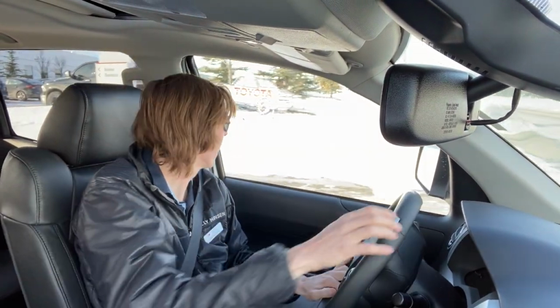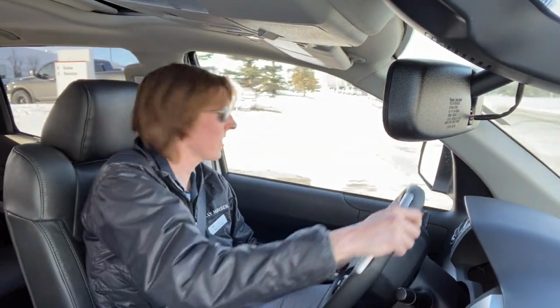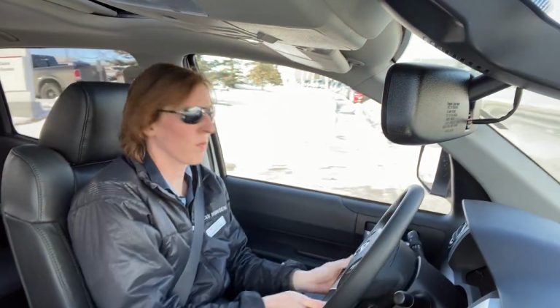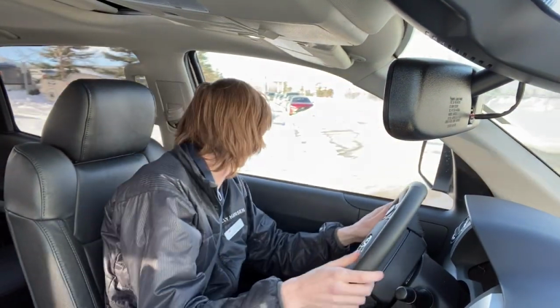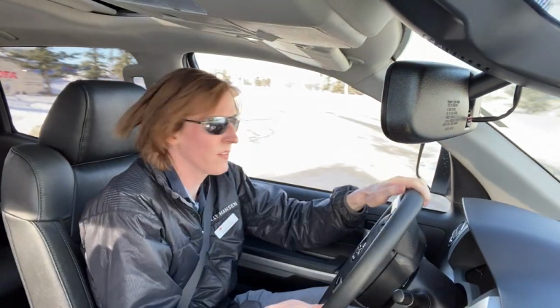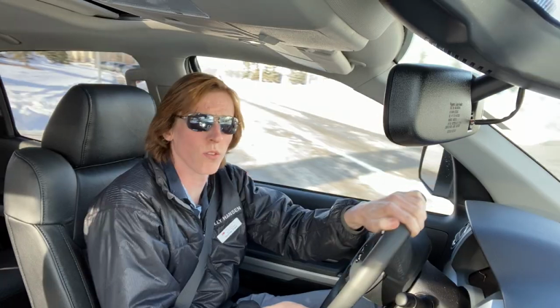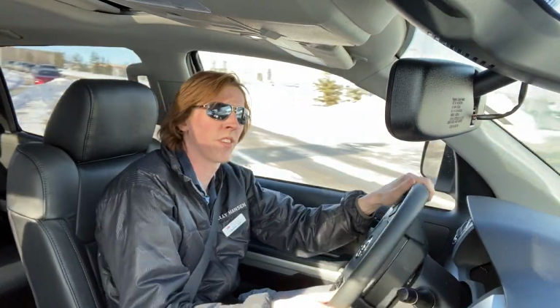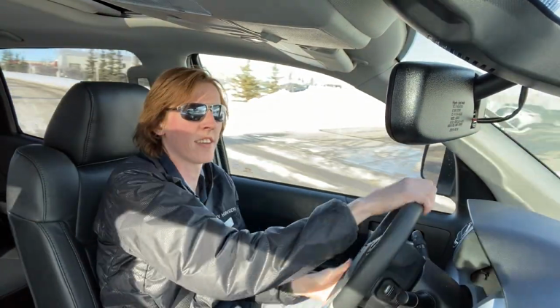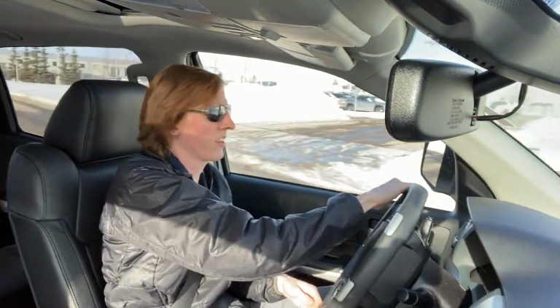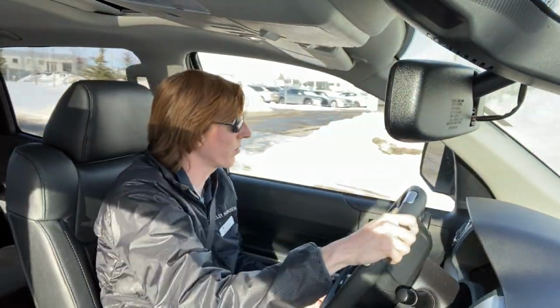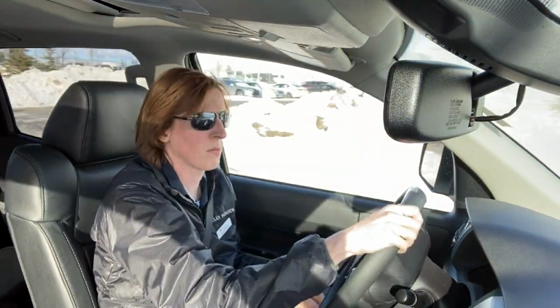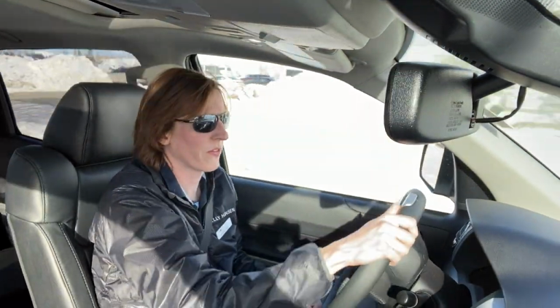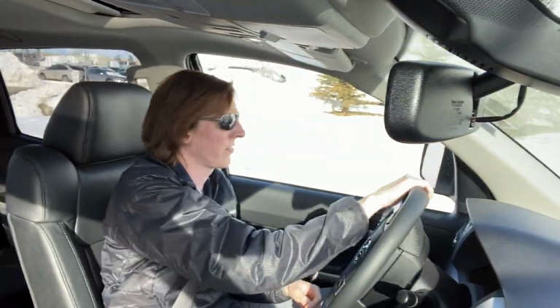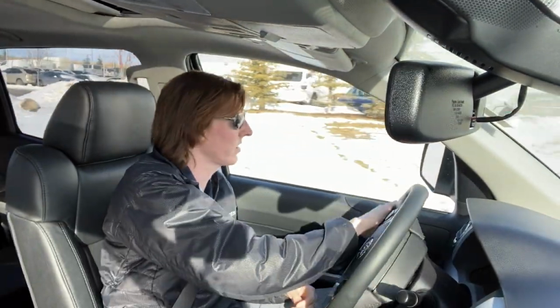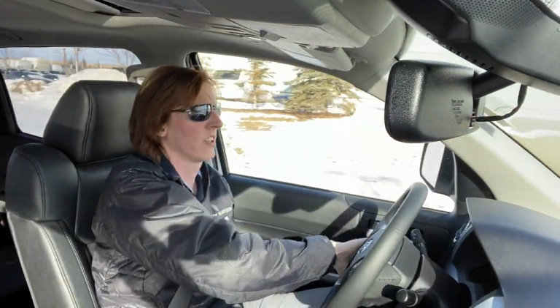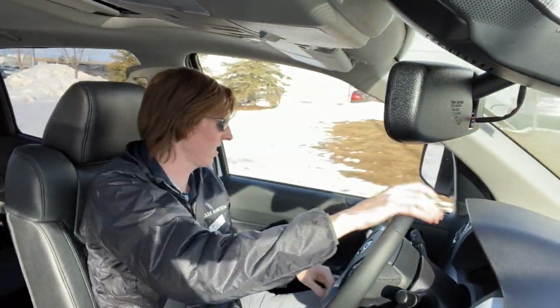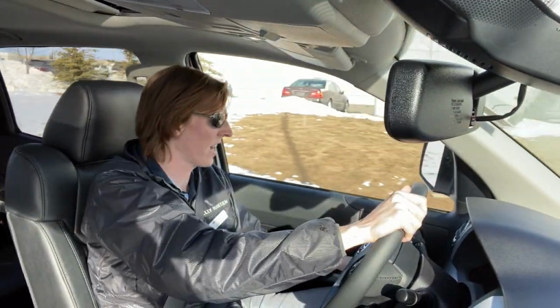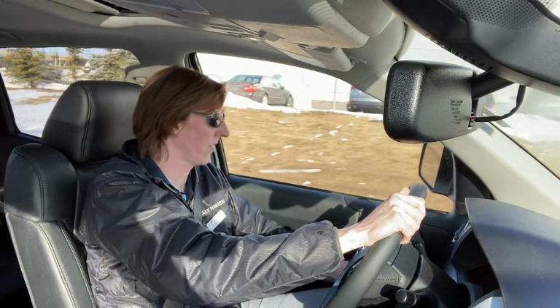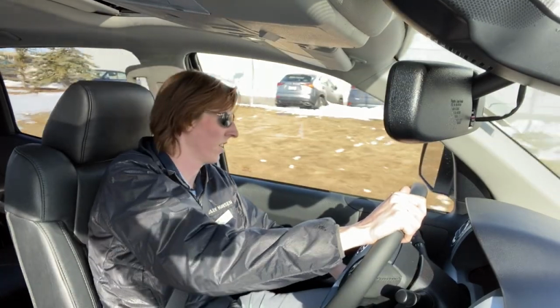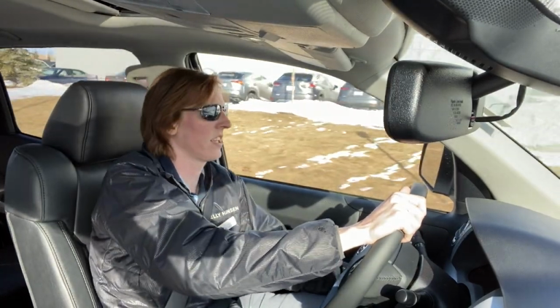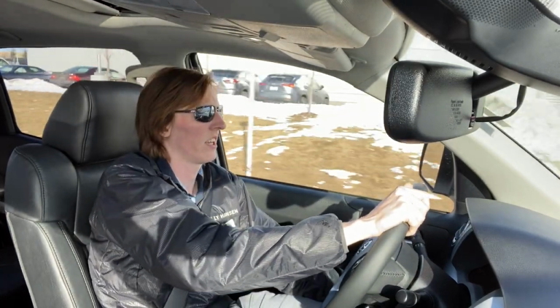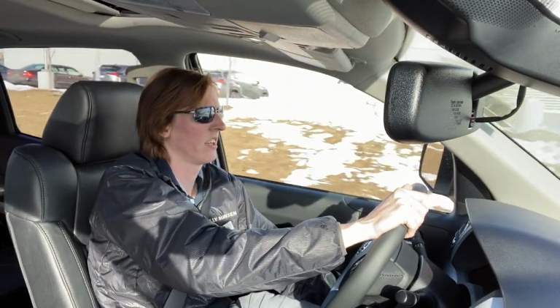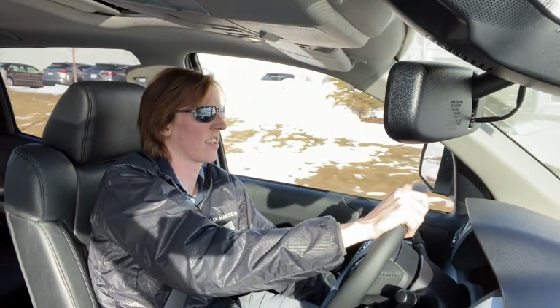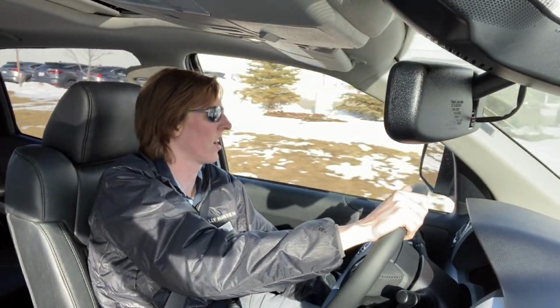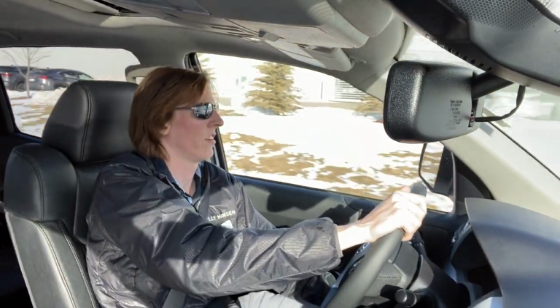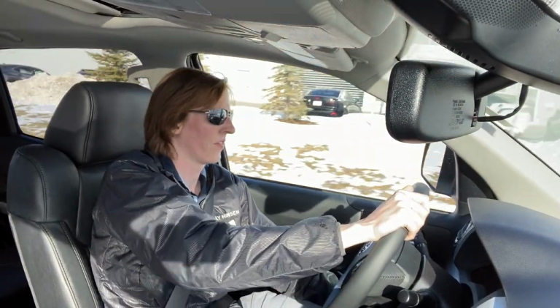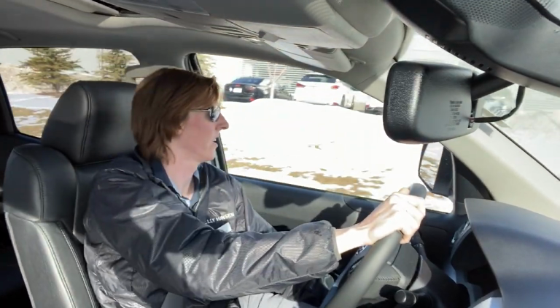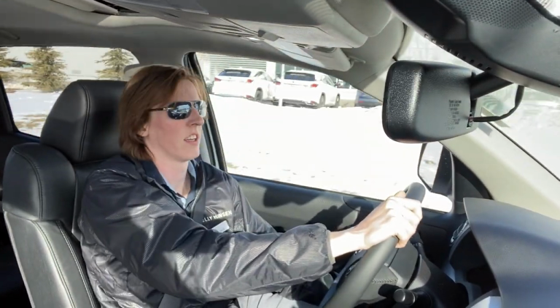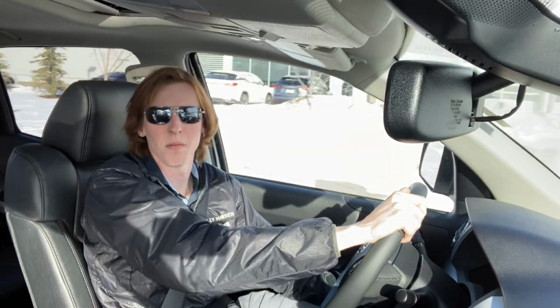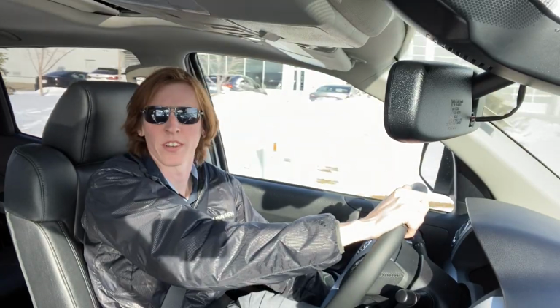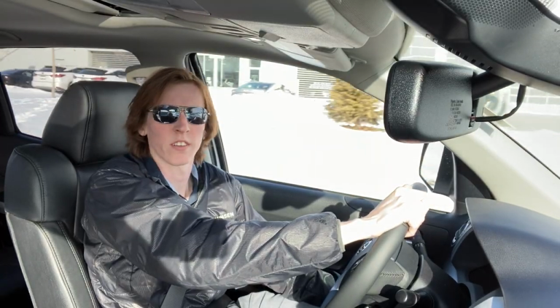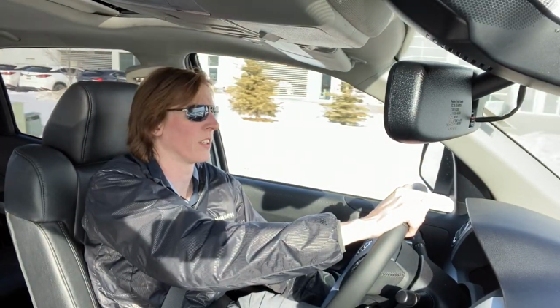Hi there and welcome to Steve's showroom. Today I've taken out one of my most favorite vehicles — the Tundra. I miss driving trucks, I really do.